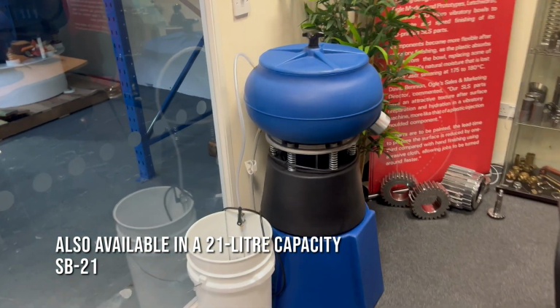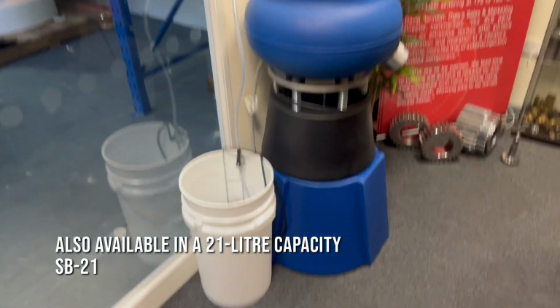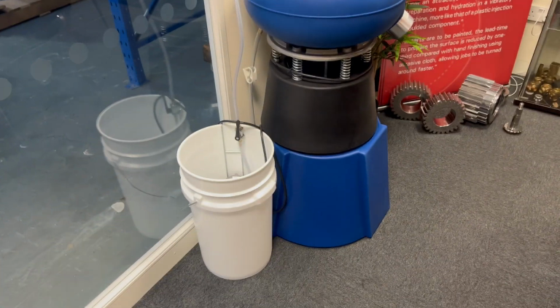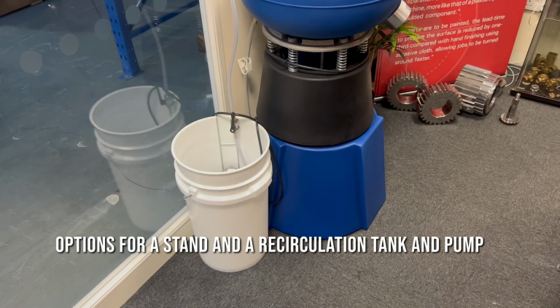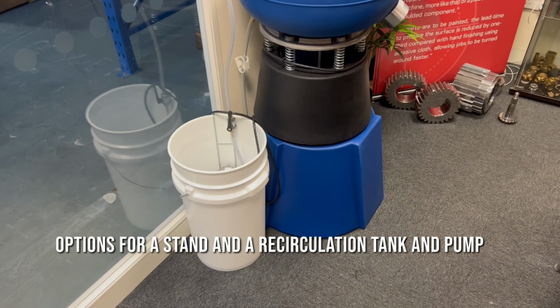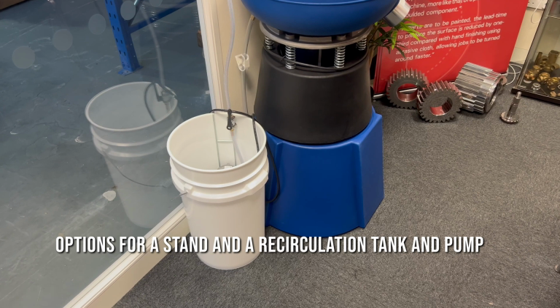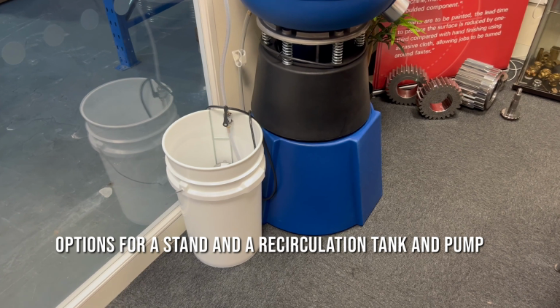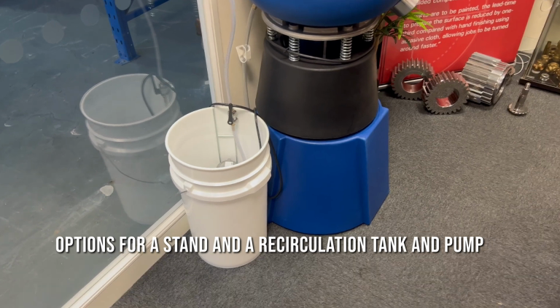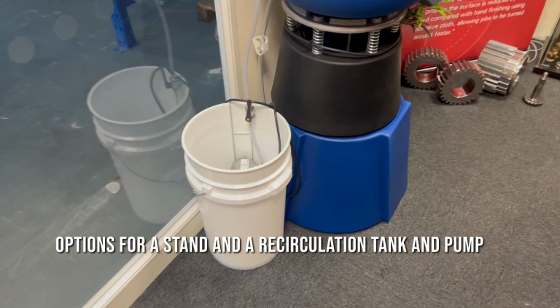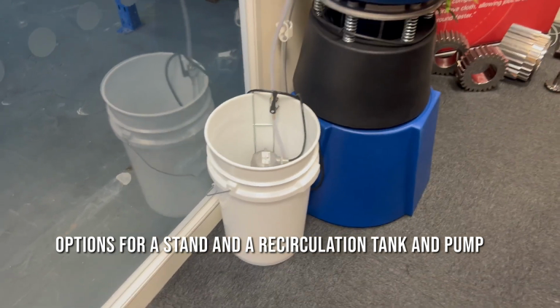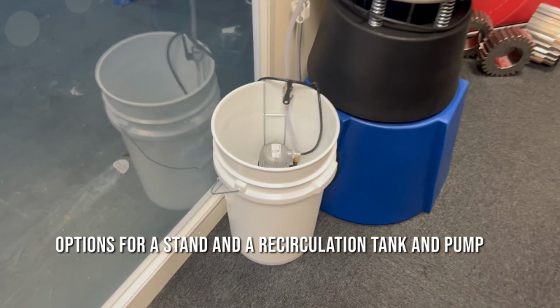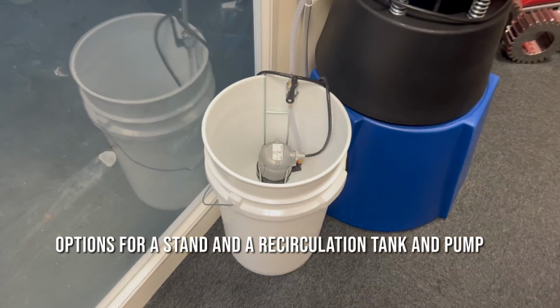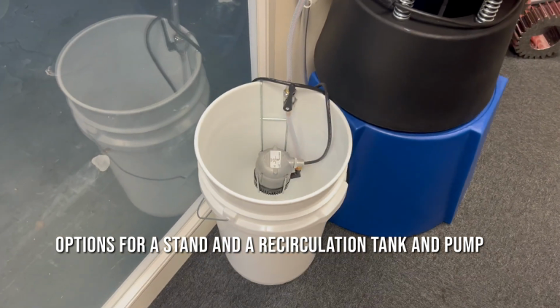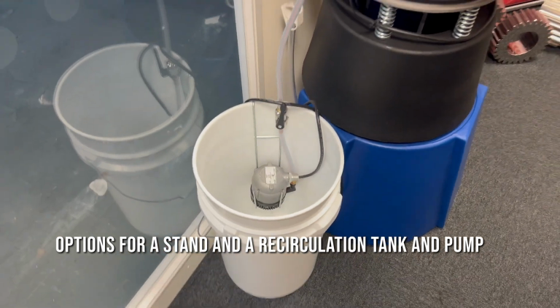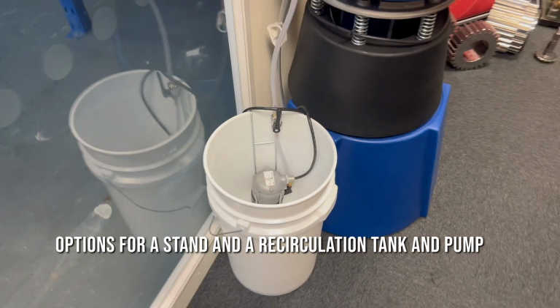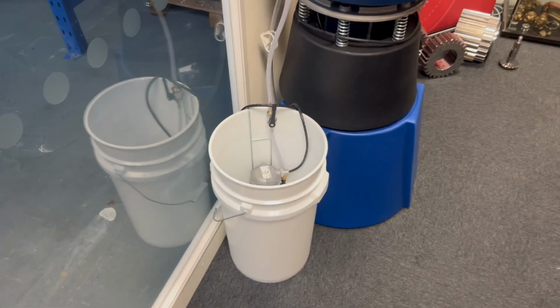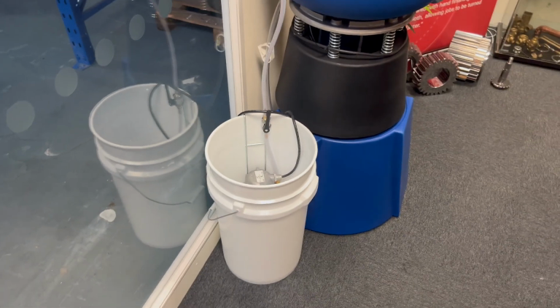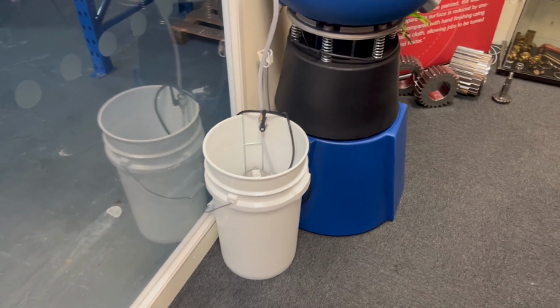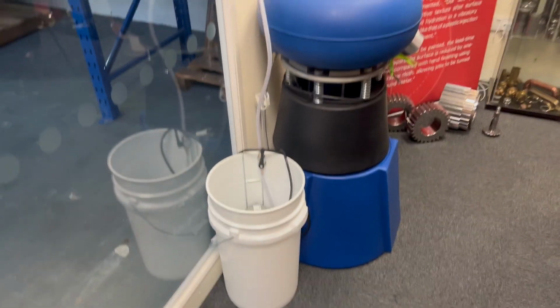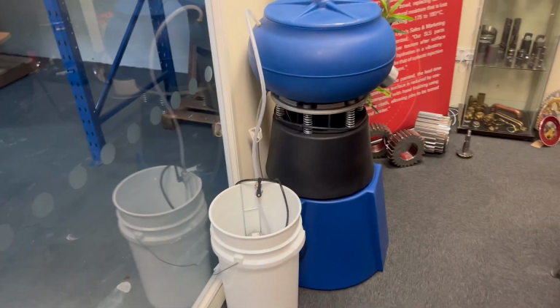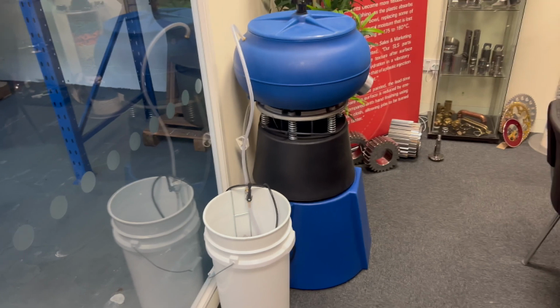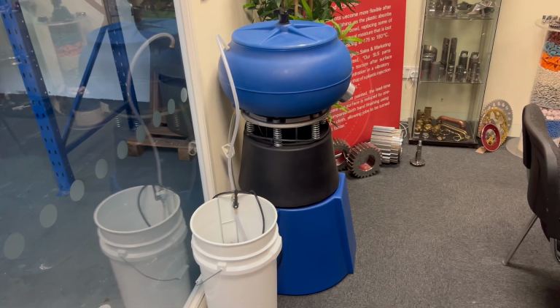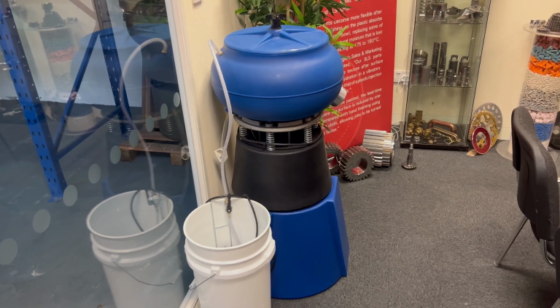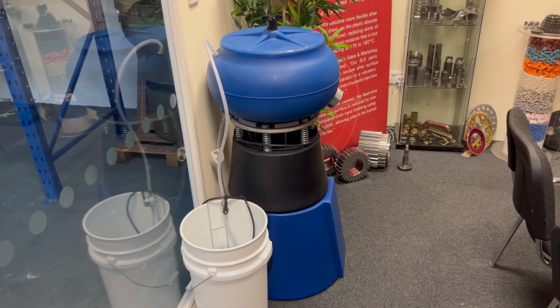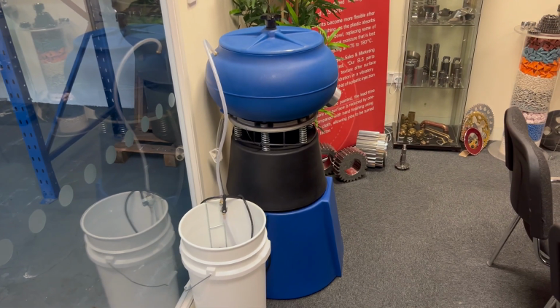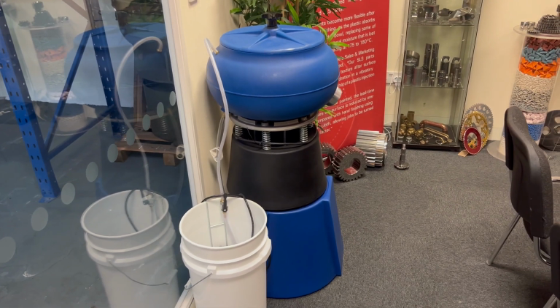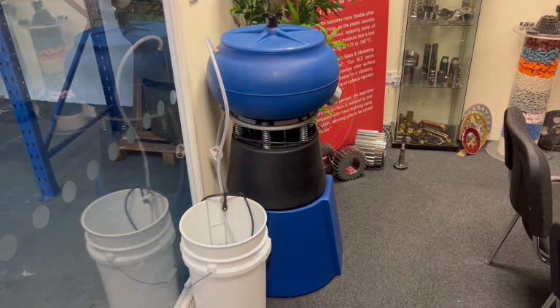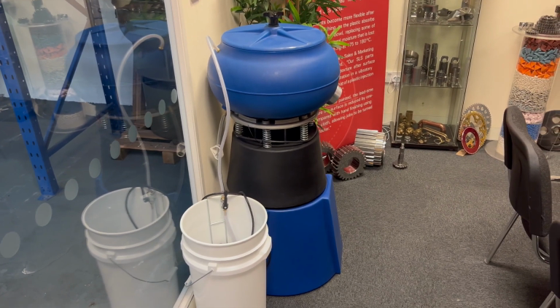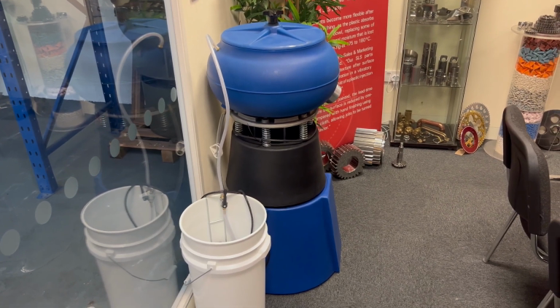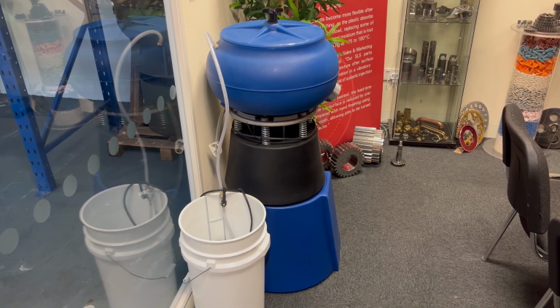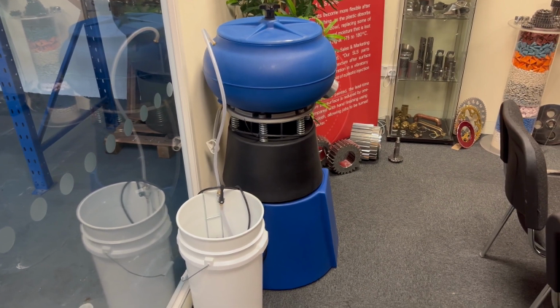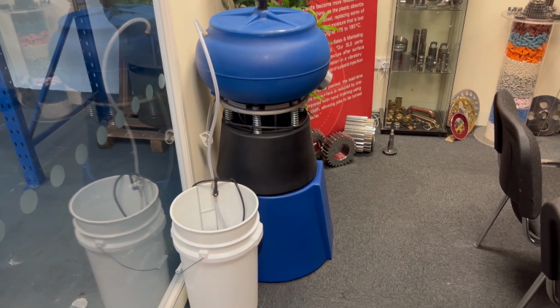It's got the option of the stand — both machines have that option — and also the recirculation tank and pump for your compounds and water usage. Those are available from stock. If you'd like to learn more or process samples, why not give us a call.